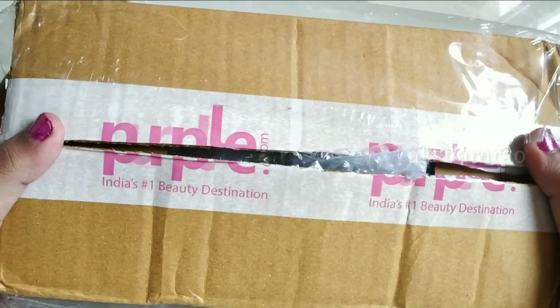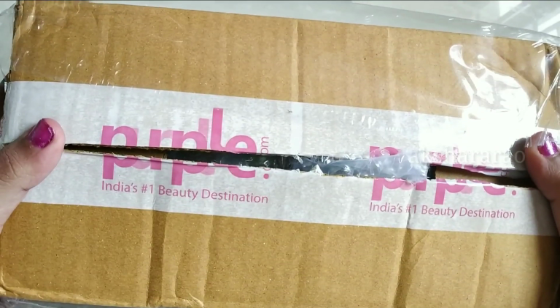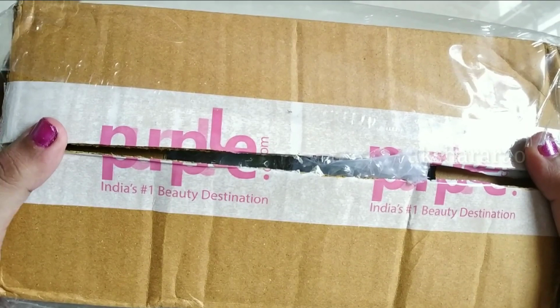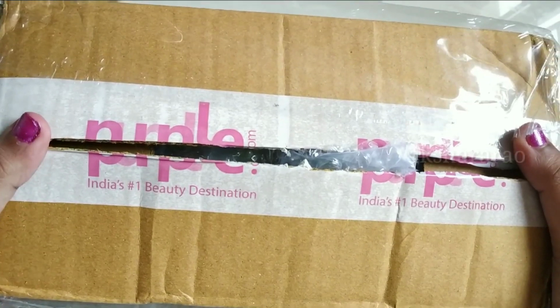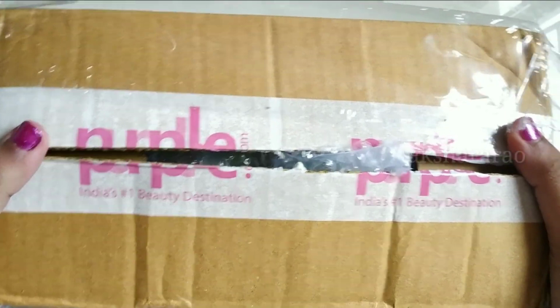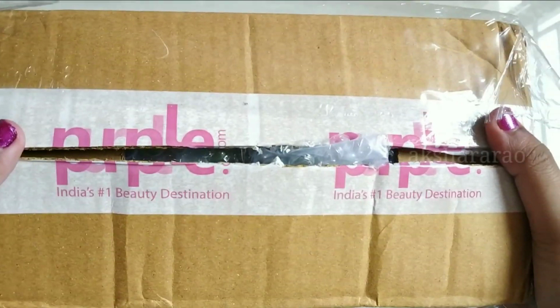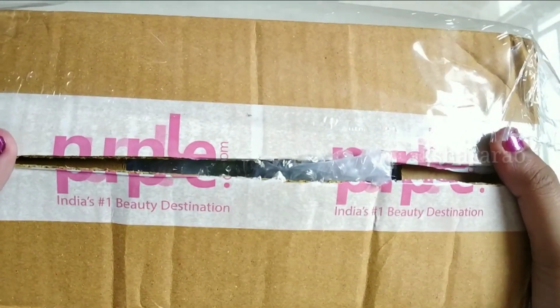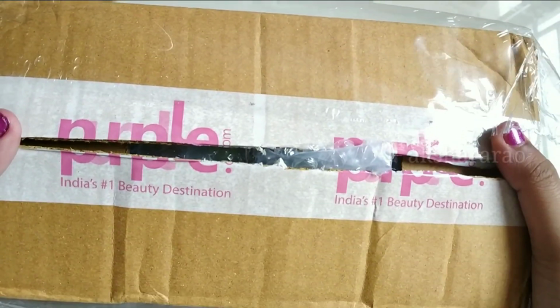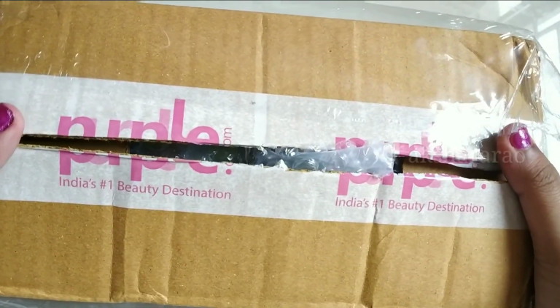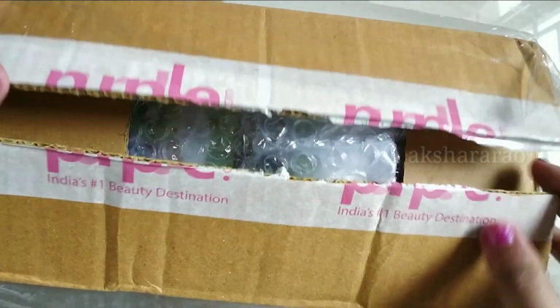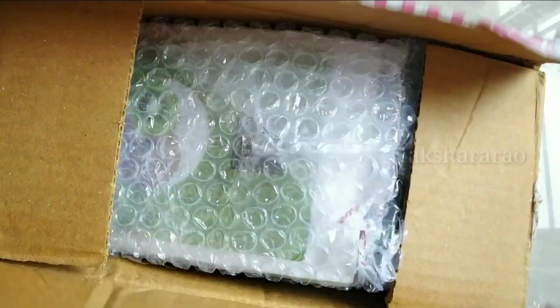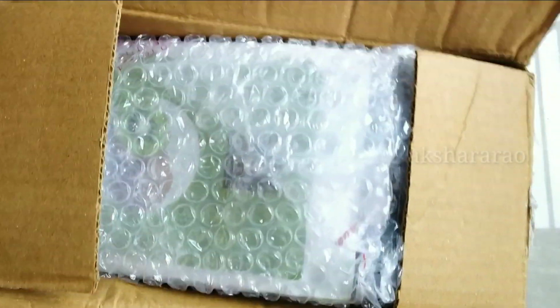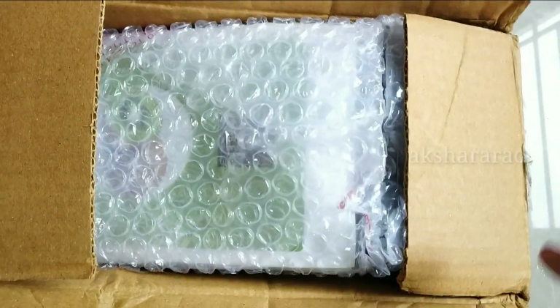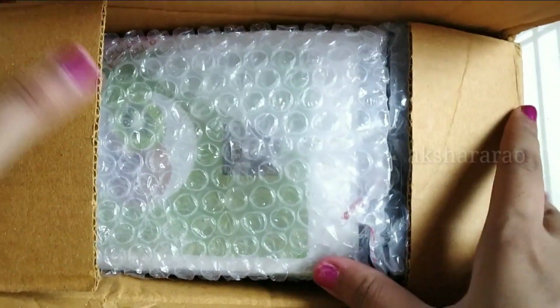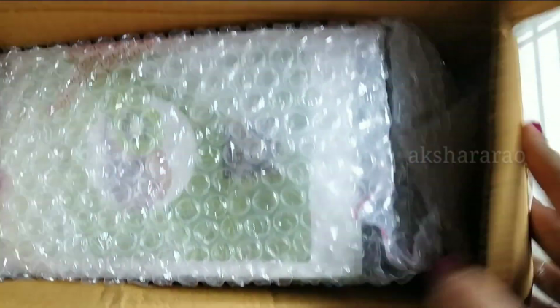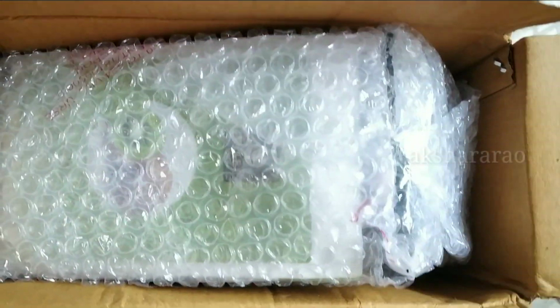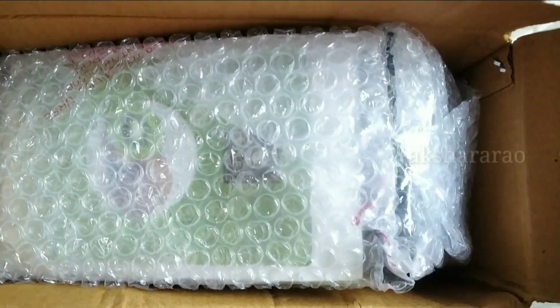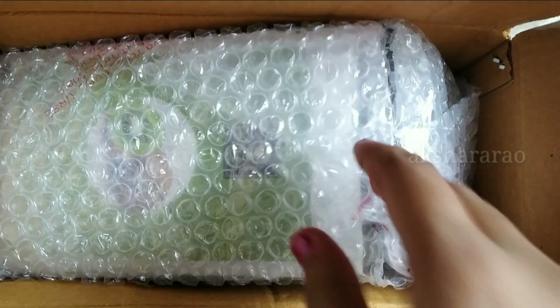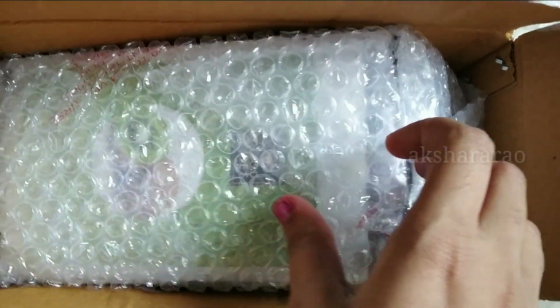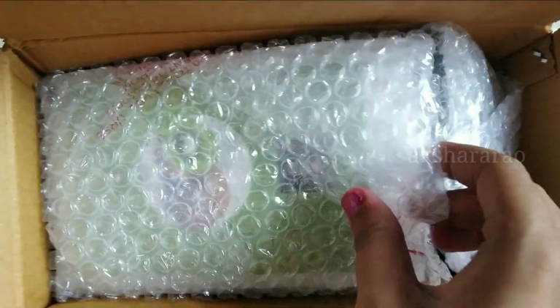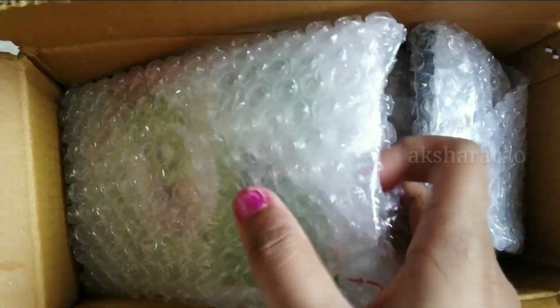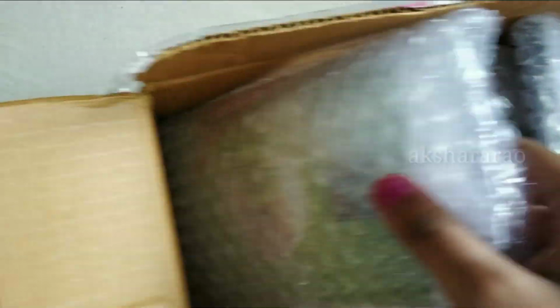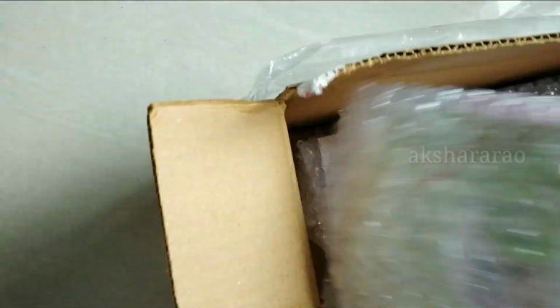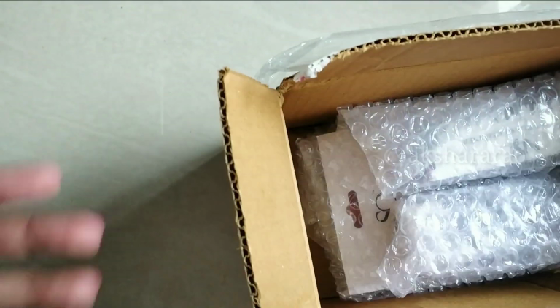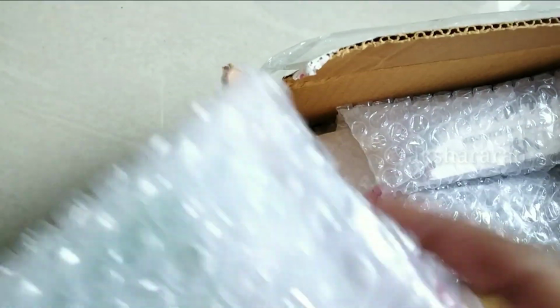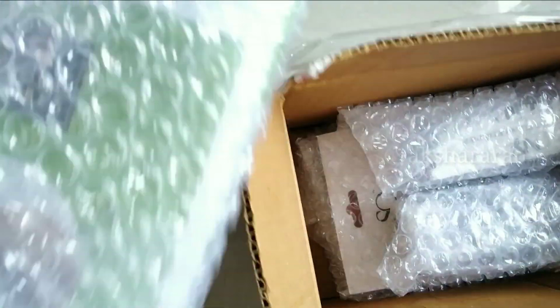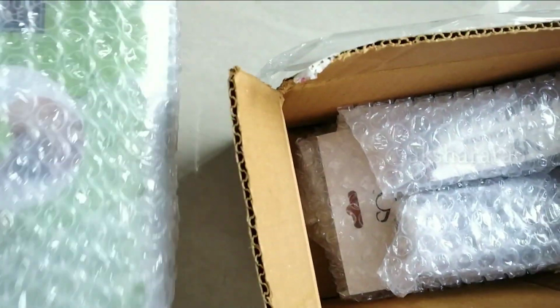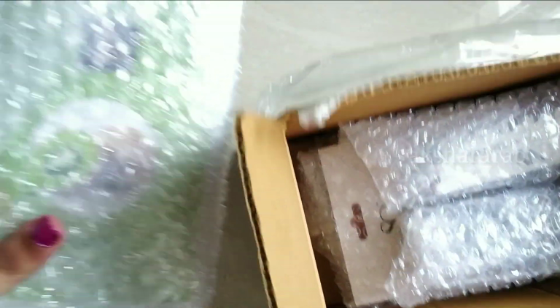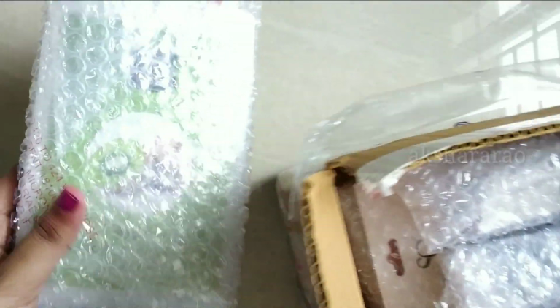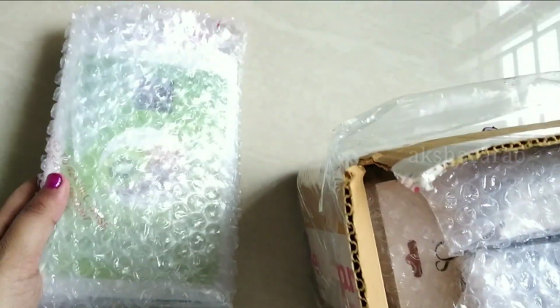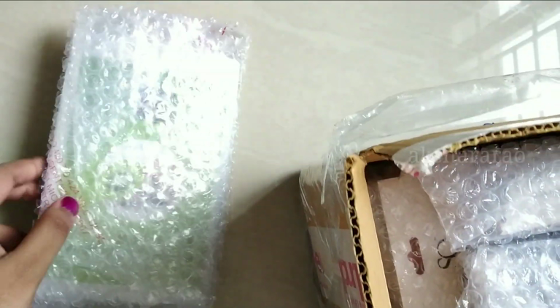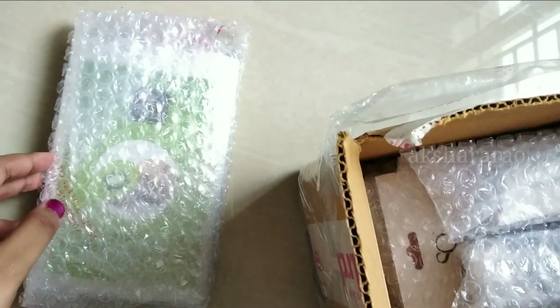All makeup products are available in range. You can also buy at a cheaper price. All products are safe and are wrapped in bubble wrap.